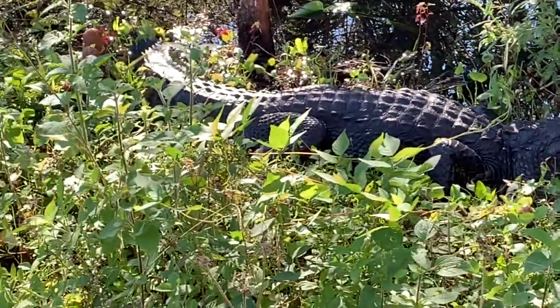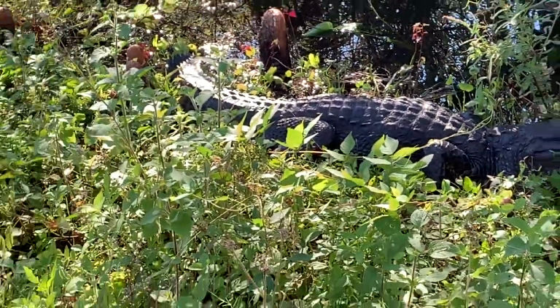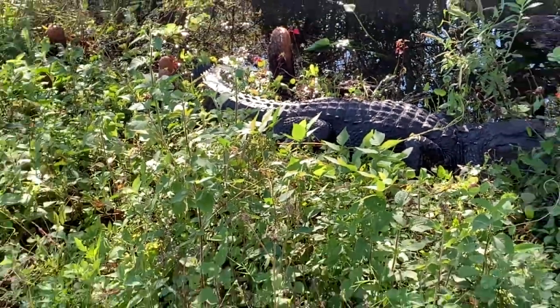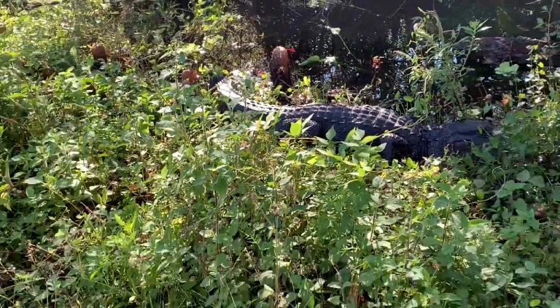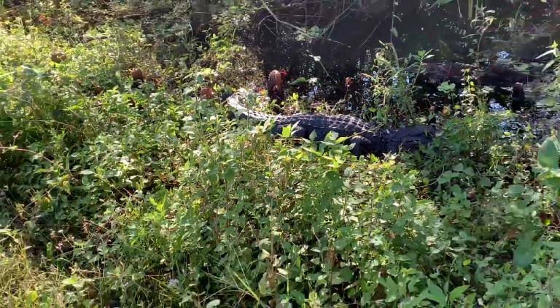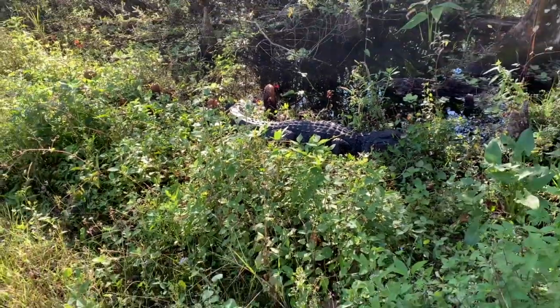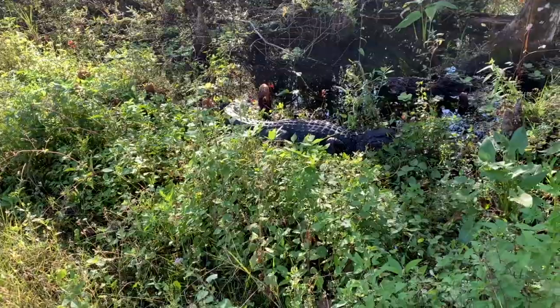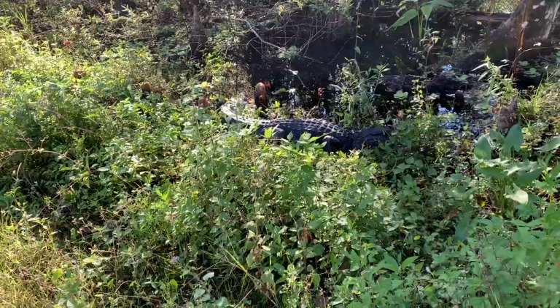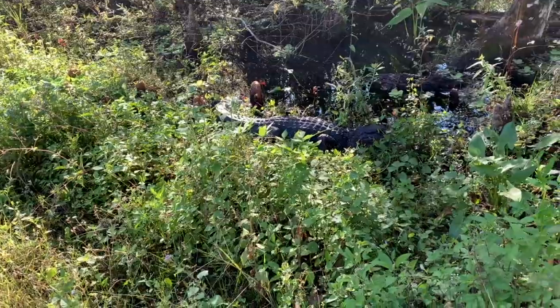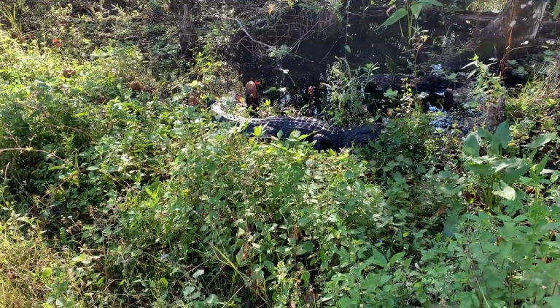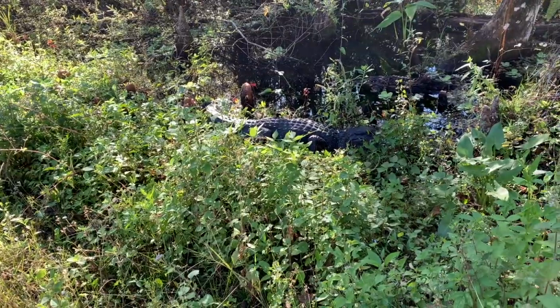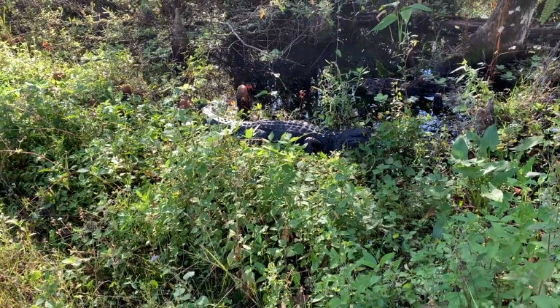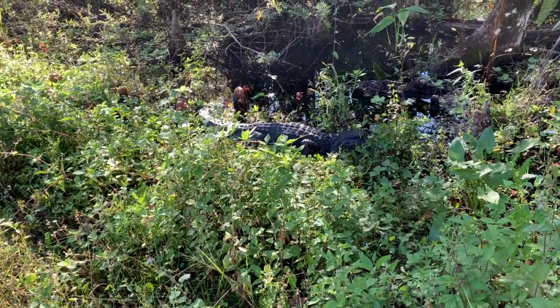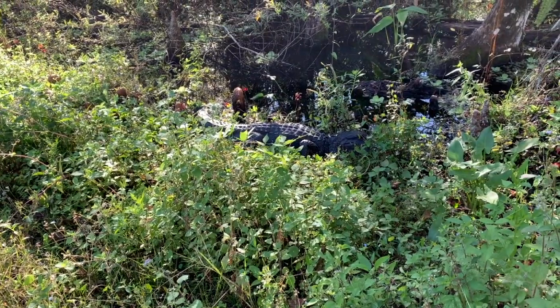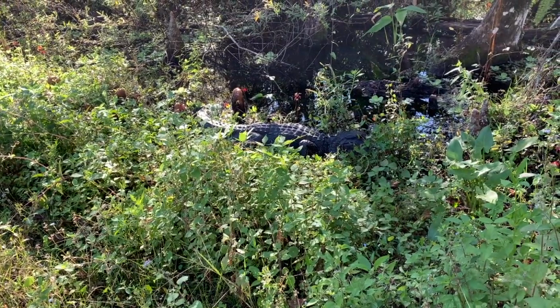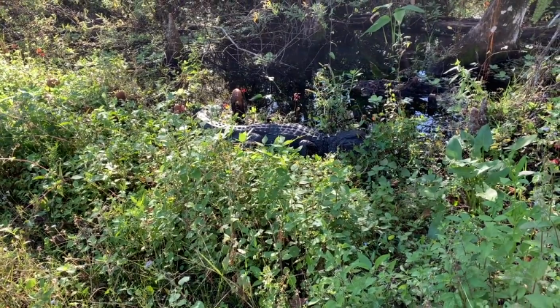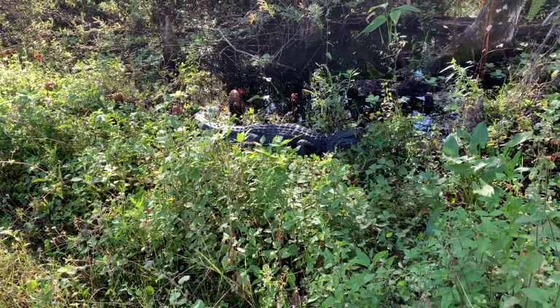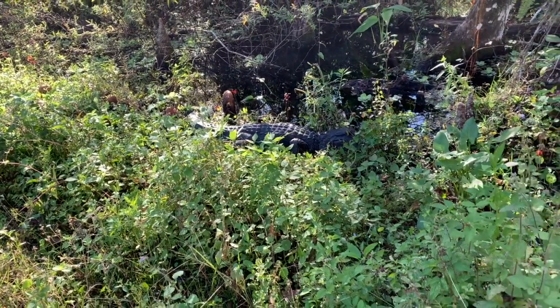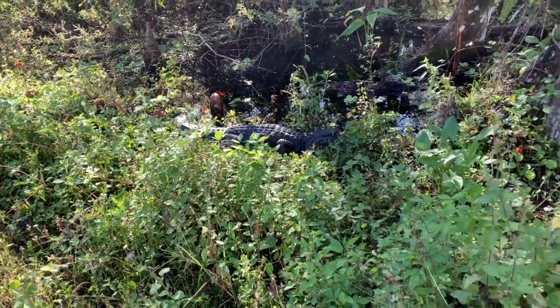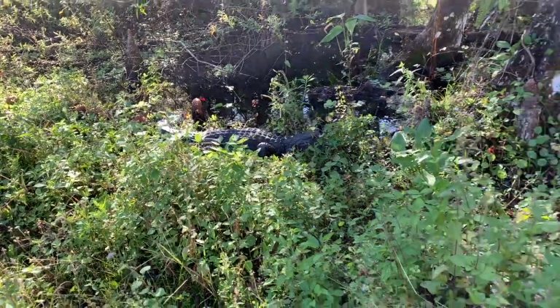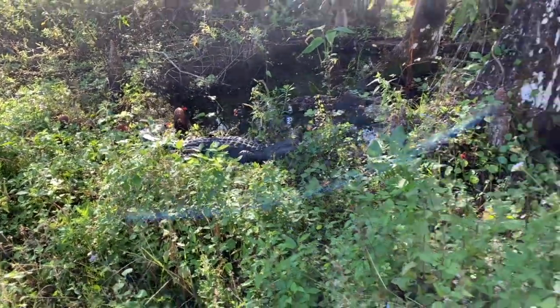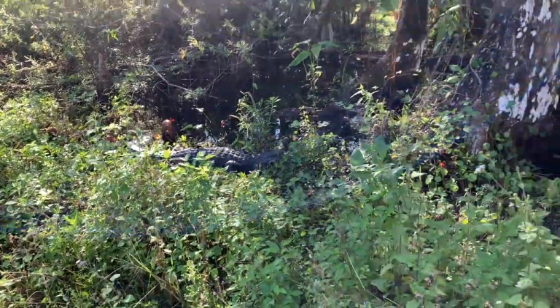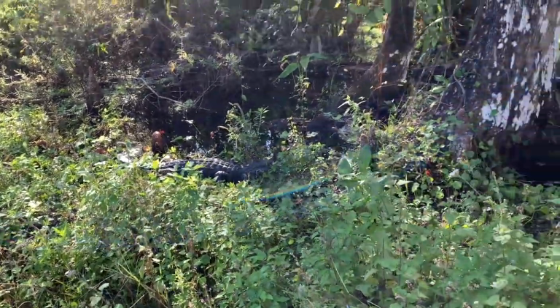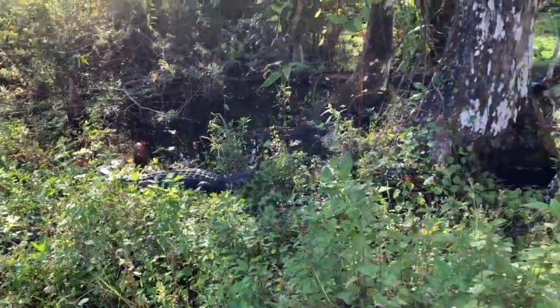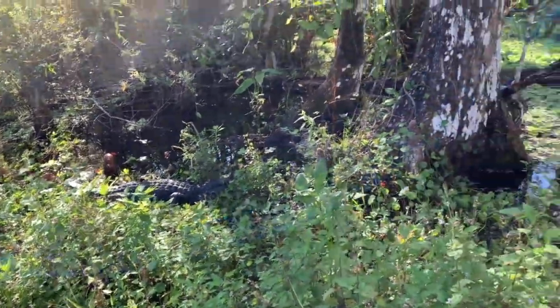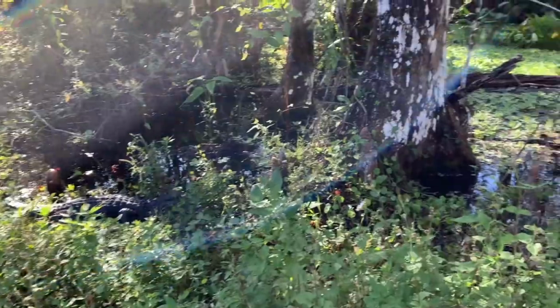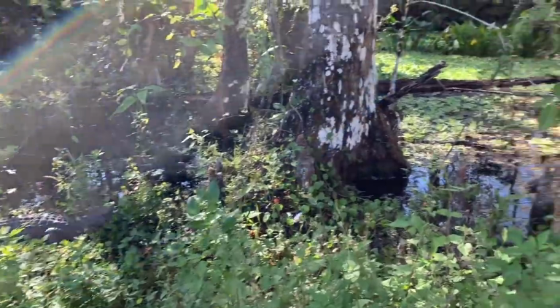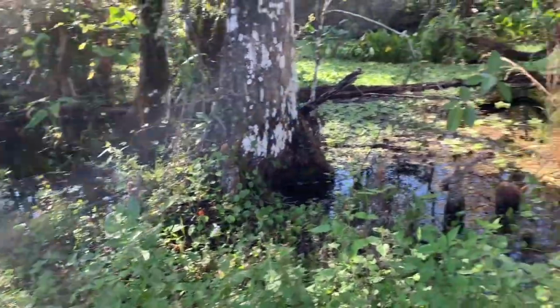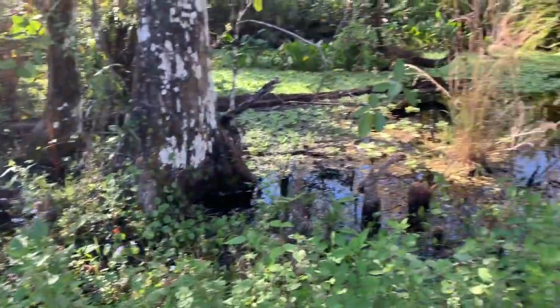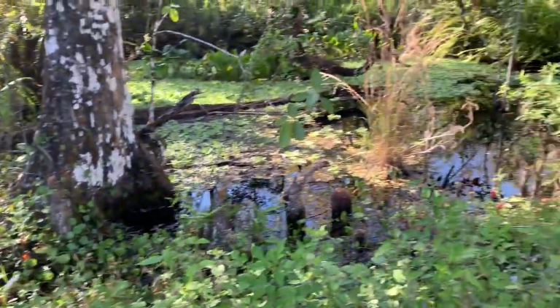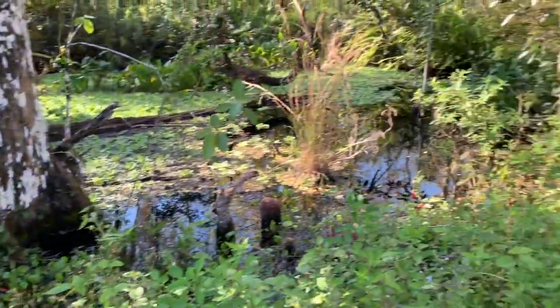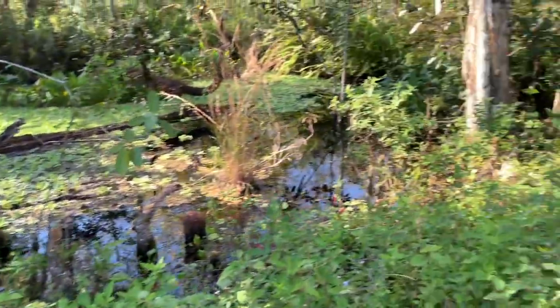He's right off the trail, right alongside the trail. A little intimidating.